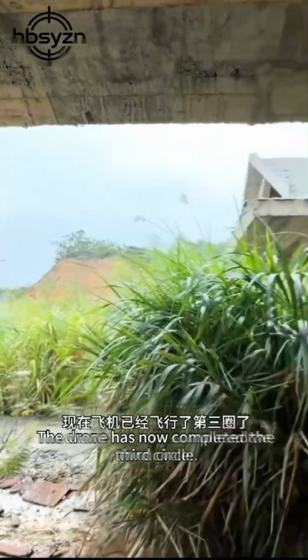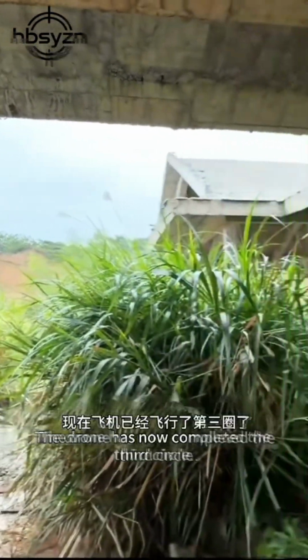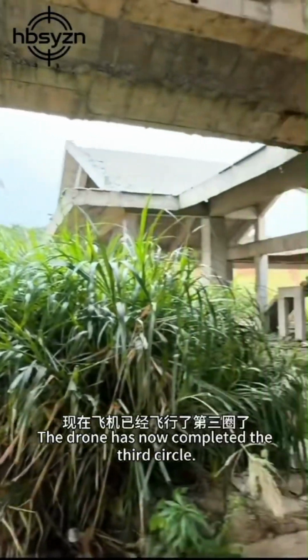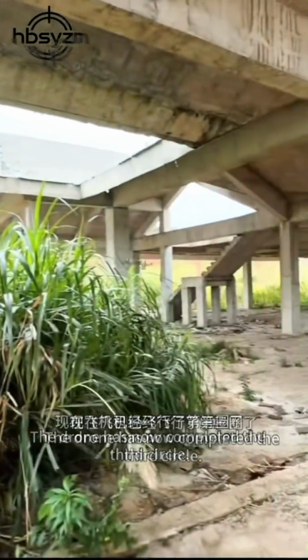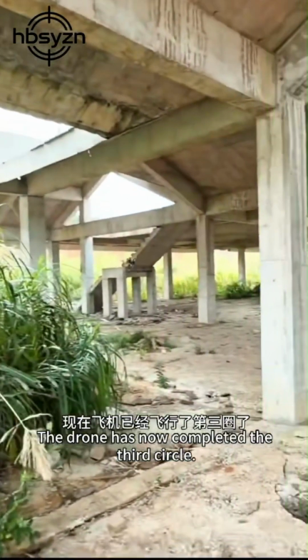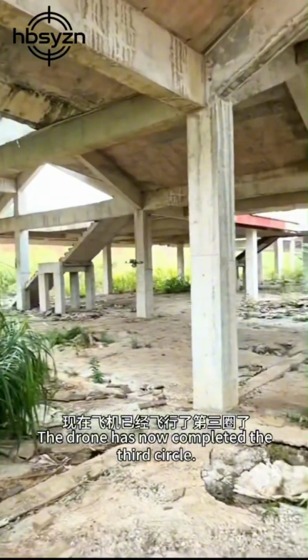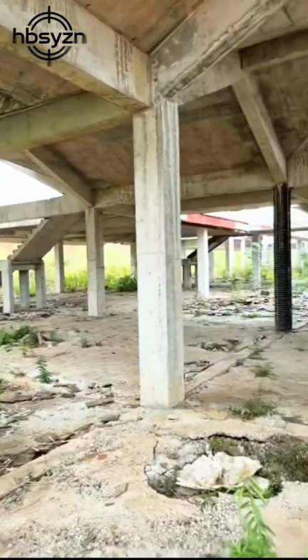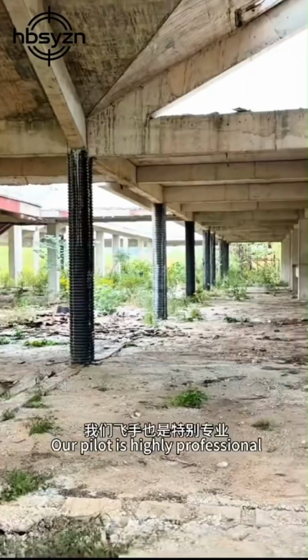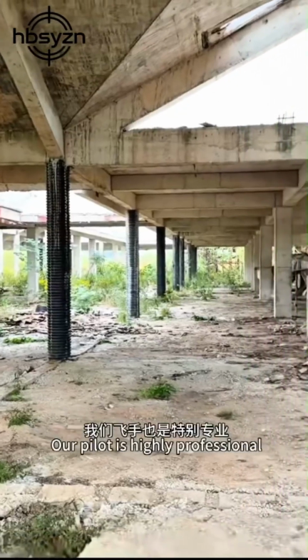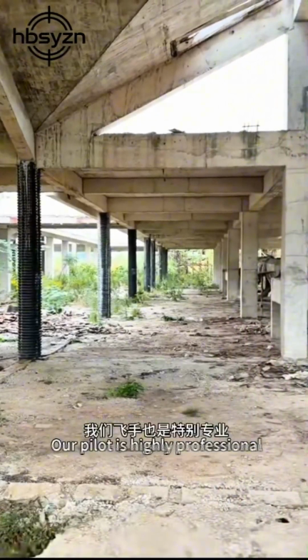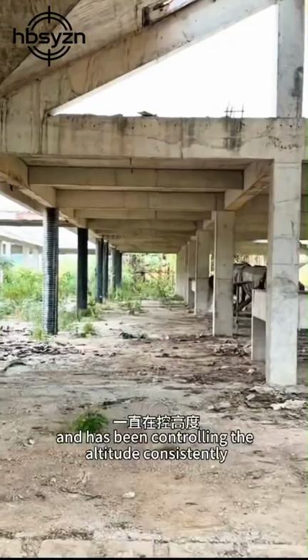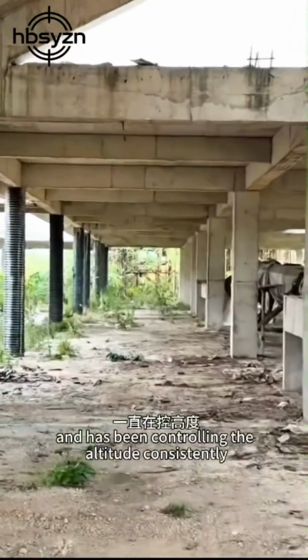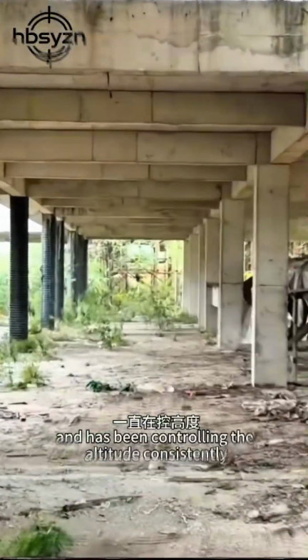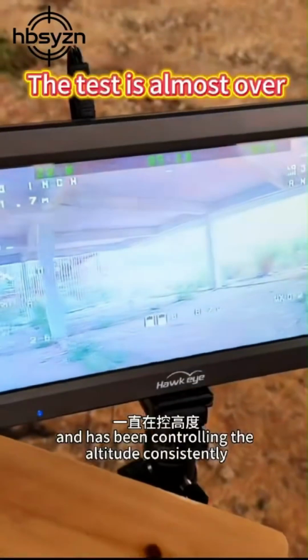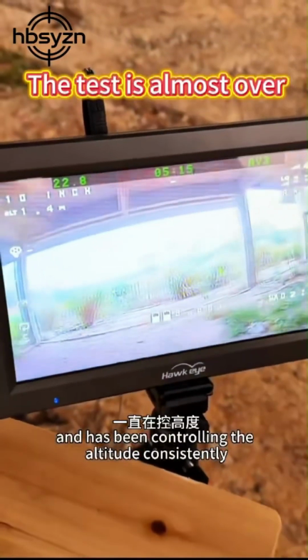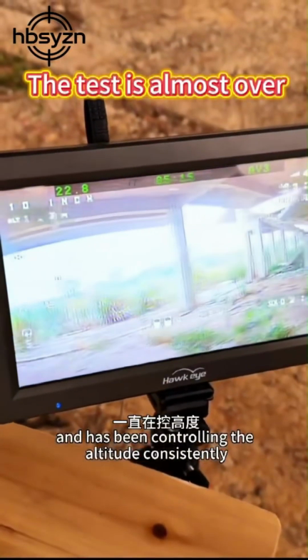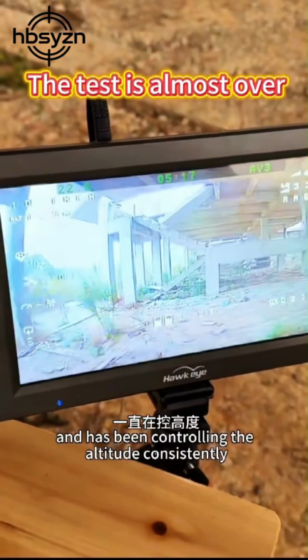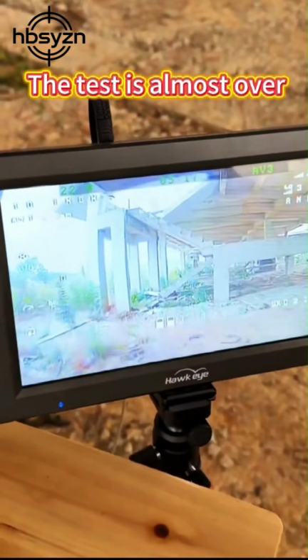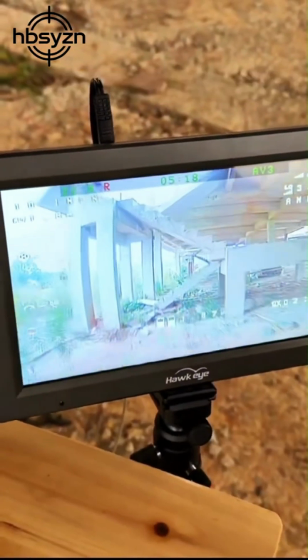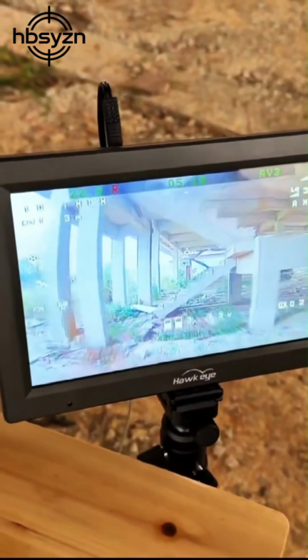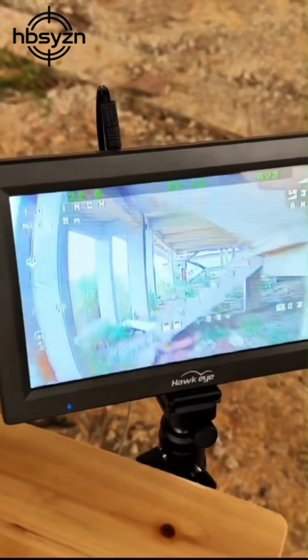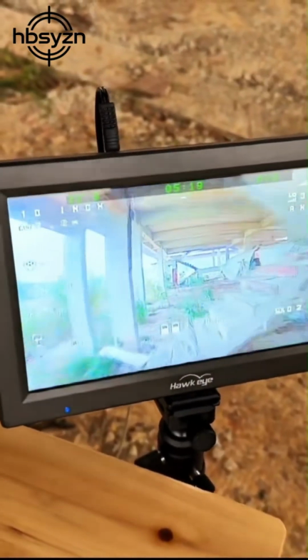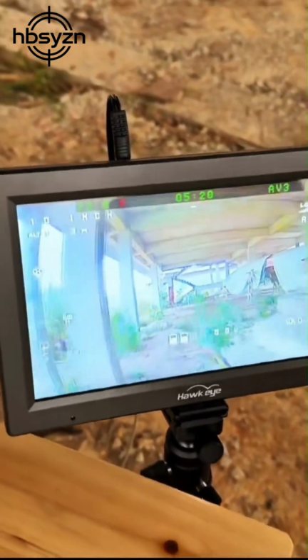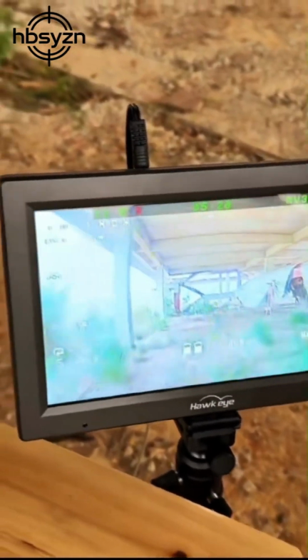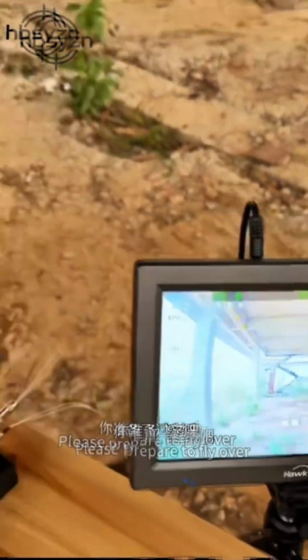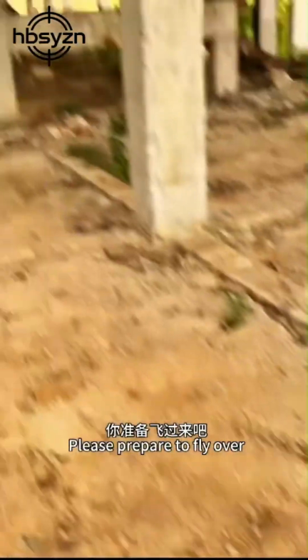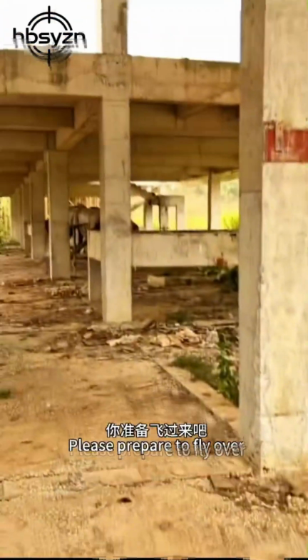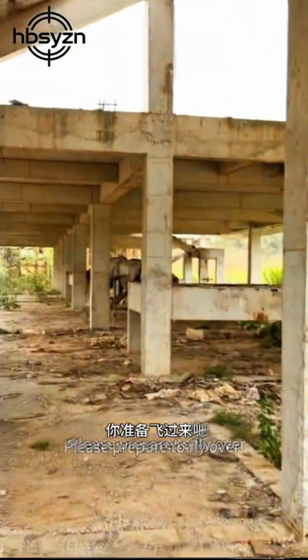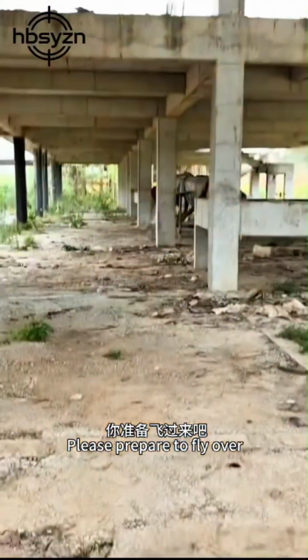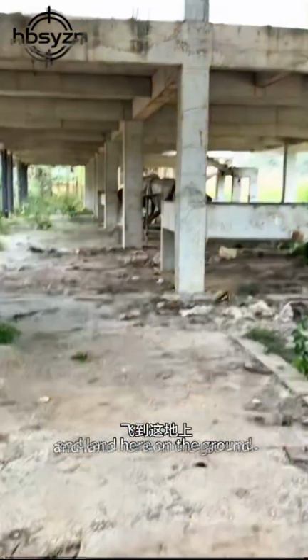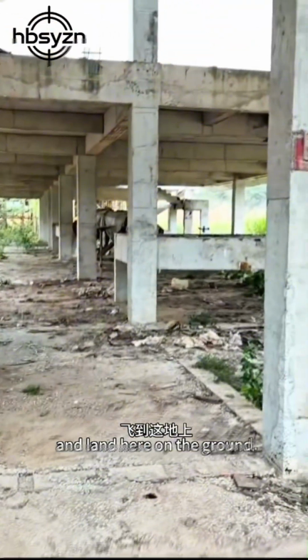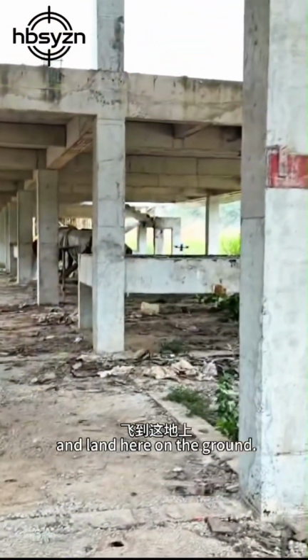The drone has now completed the third circle. Our pilot is highly professional and has been controlling the altitude consistently. Please prepare to fly over and land here on the ground.